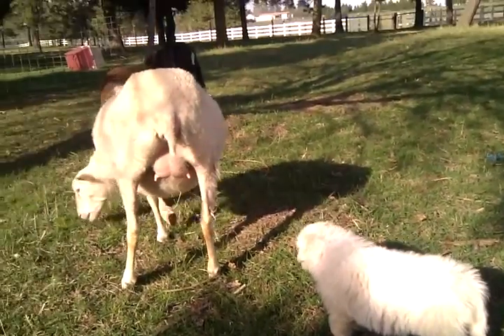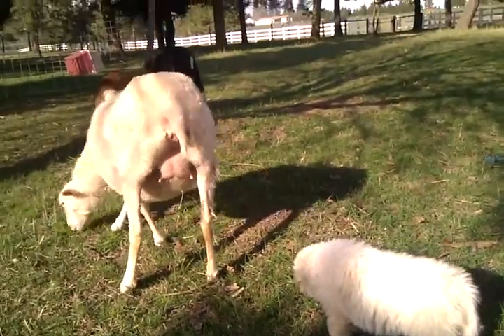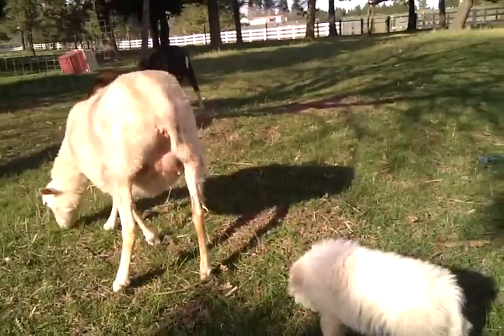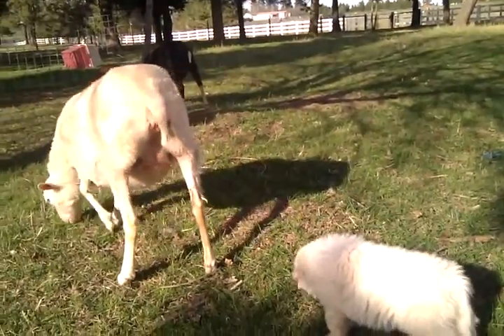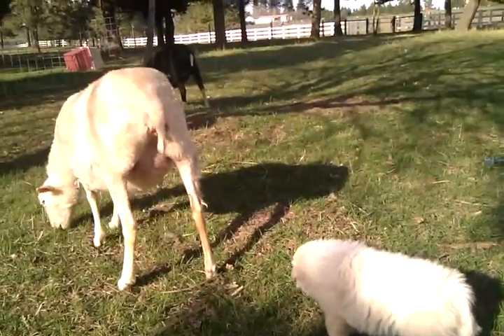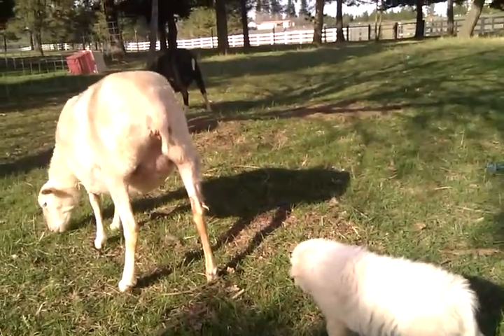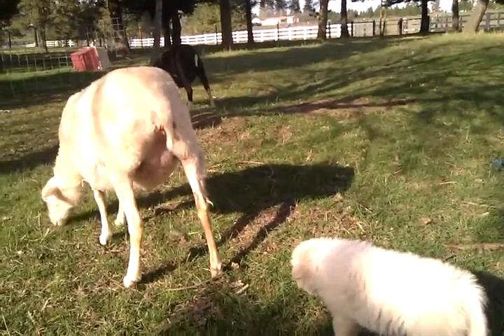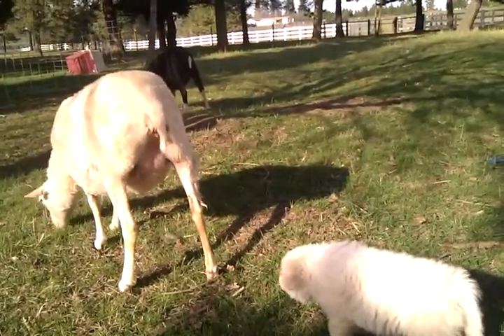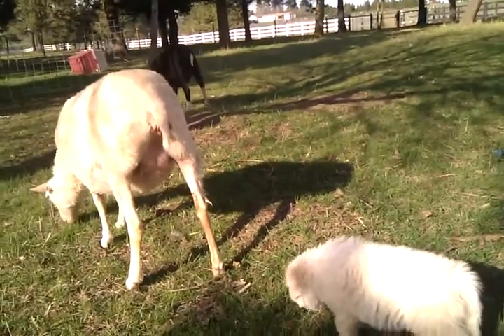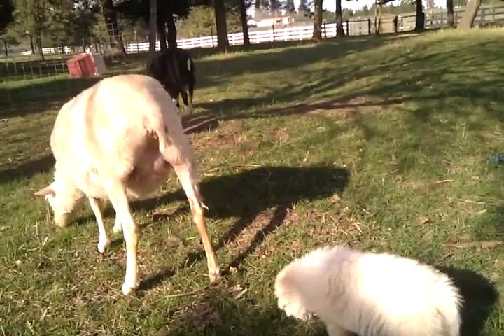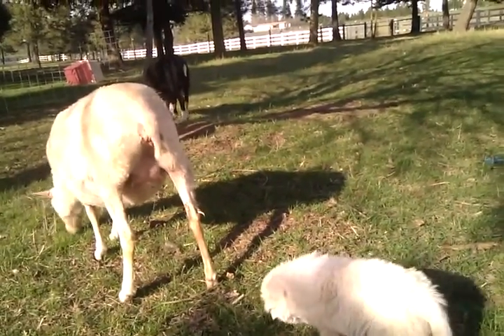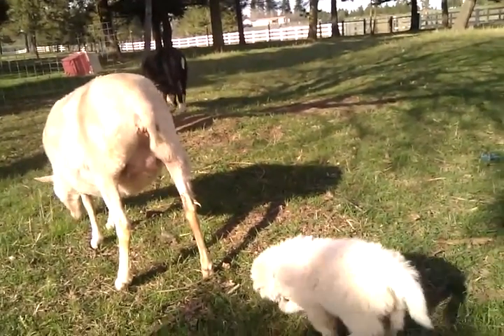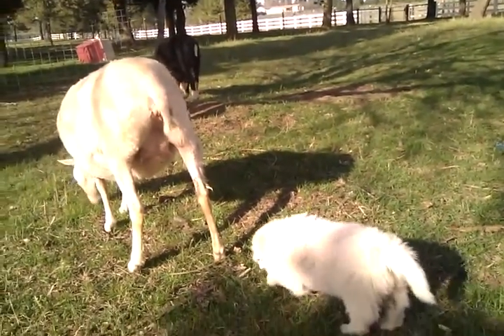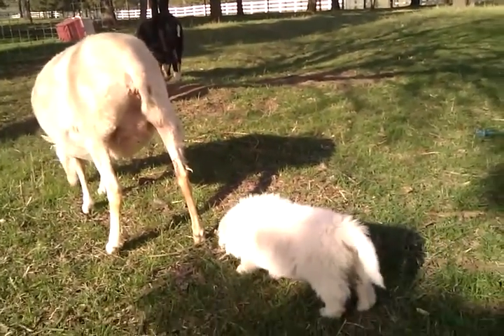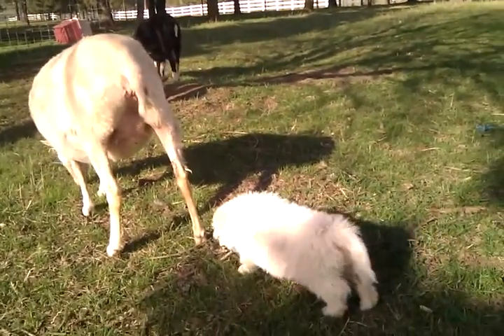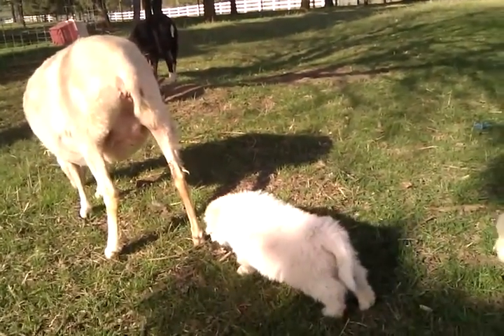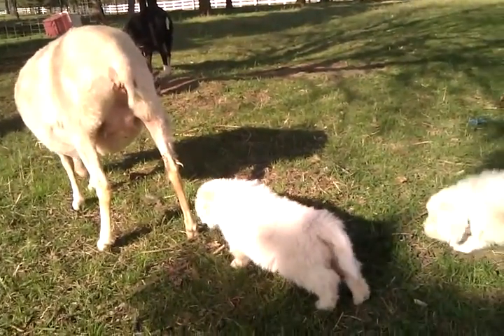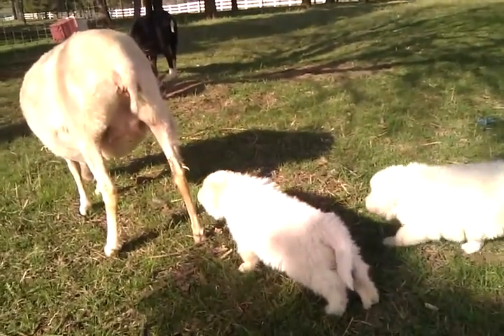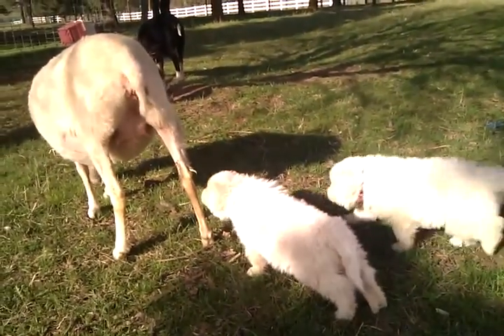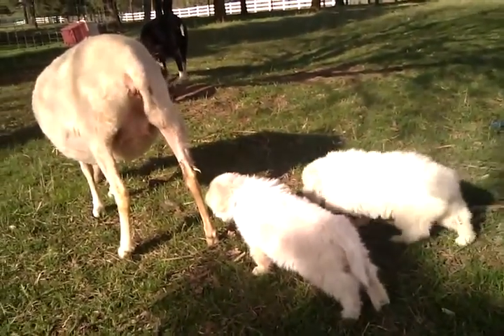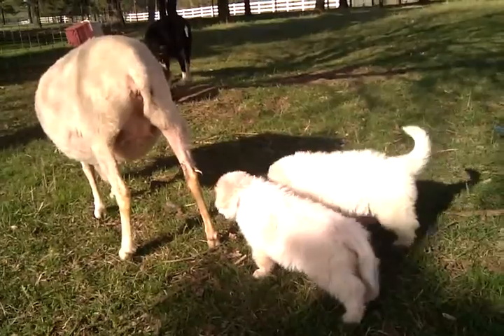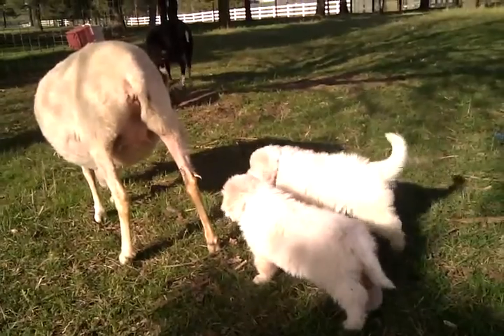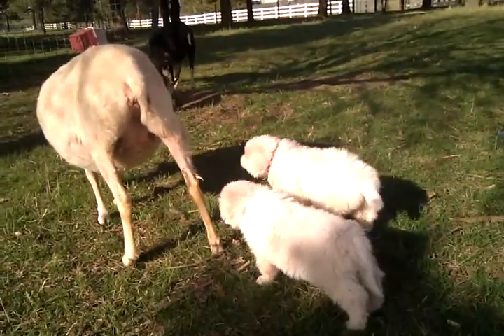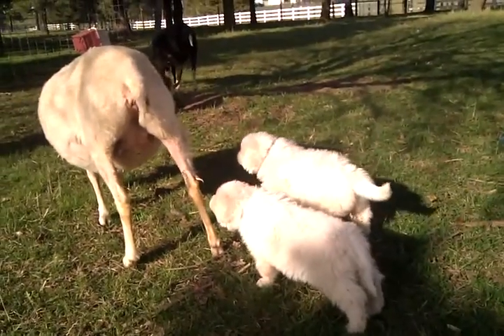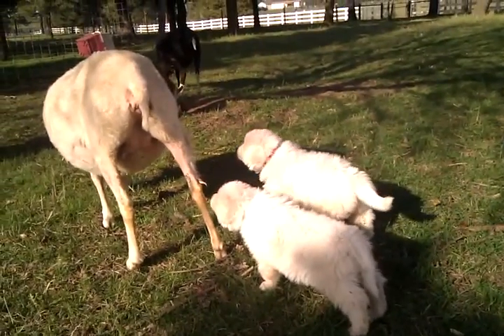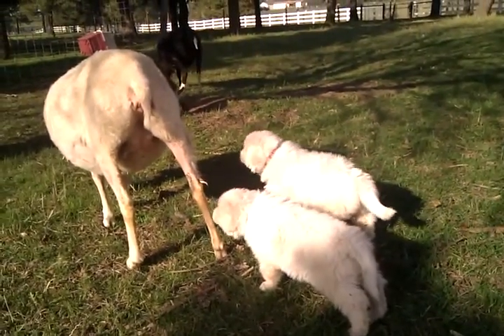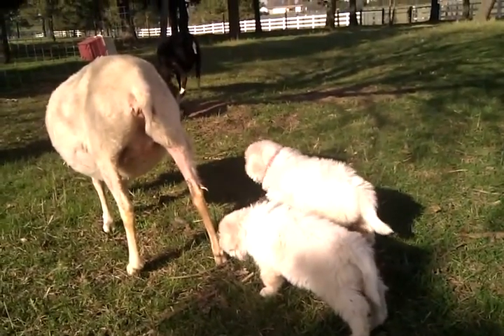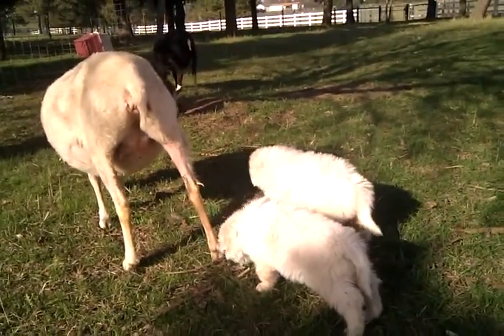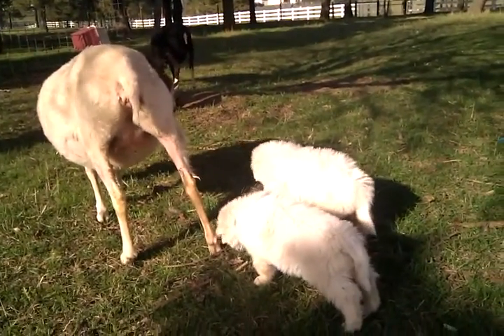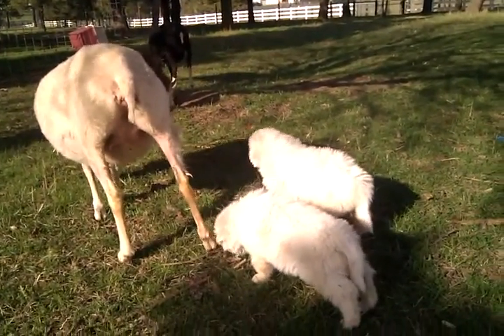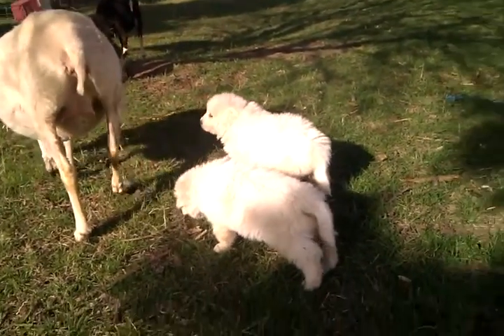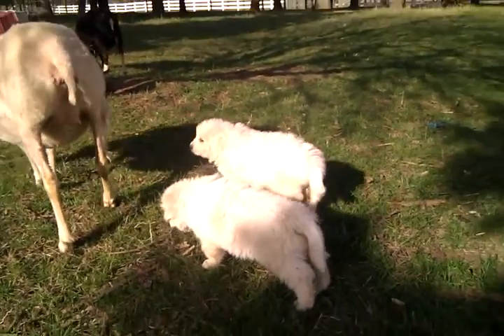It's a very nice ewe, getting ready to have her lambs in probably three or four weeks. Now officially protected by two puppies — not just one, but two.